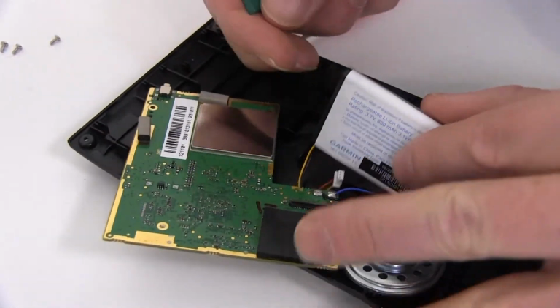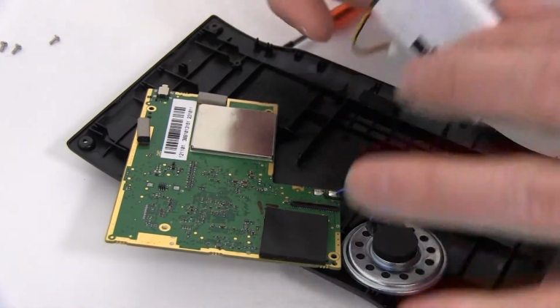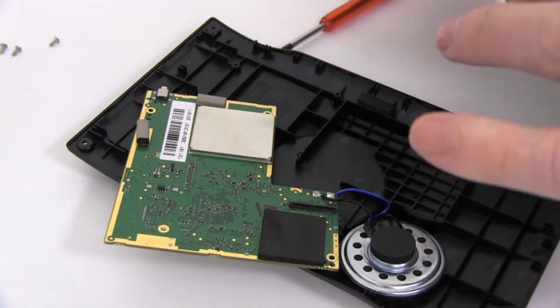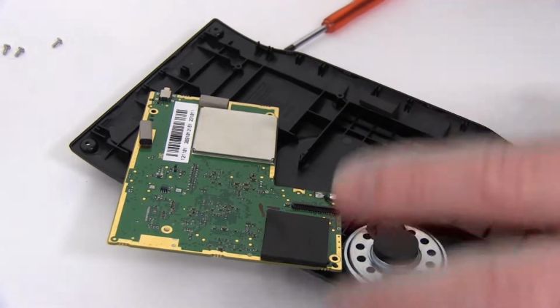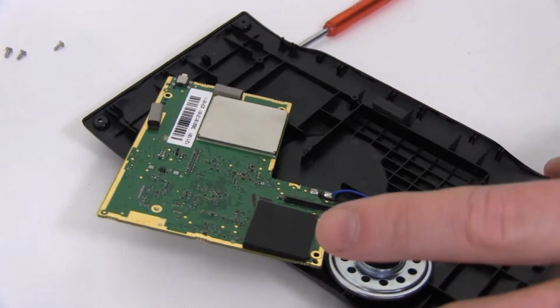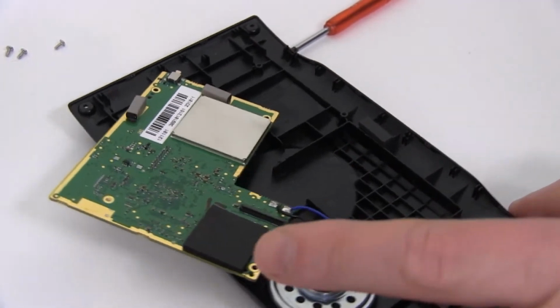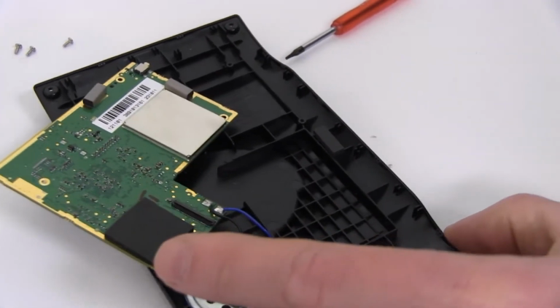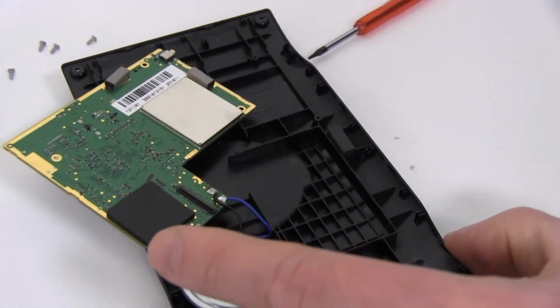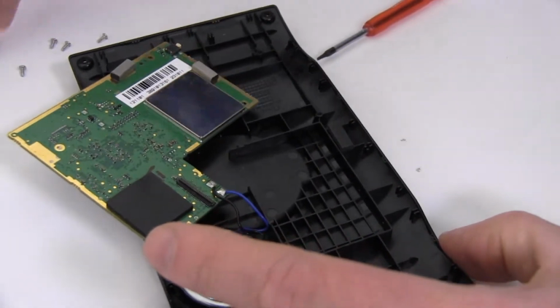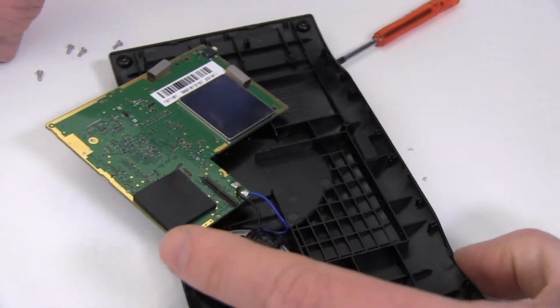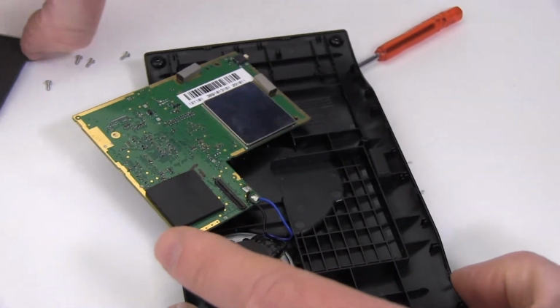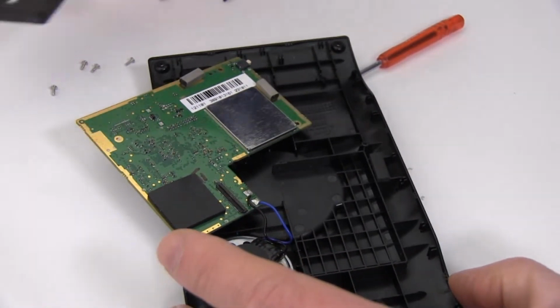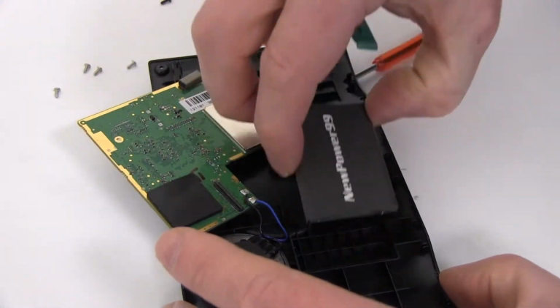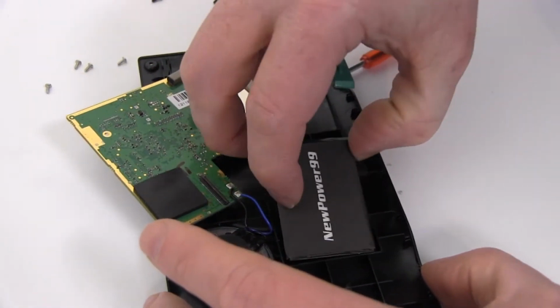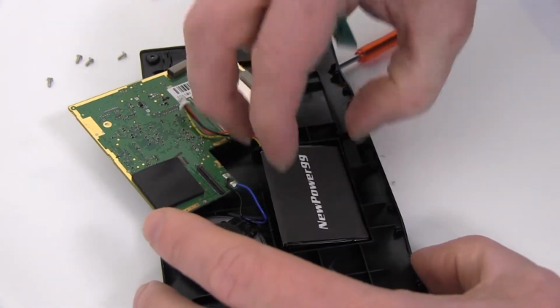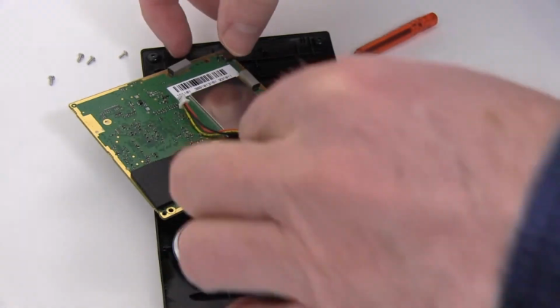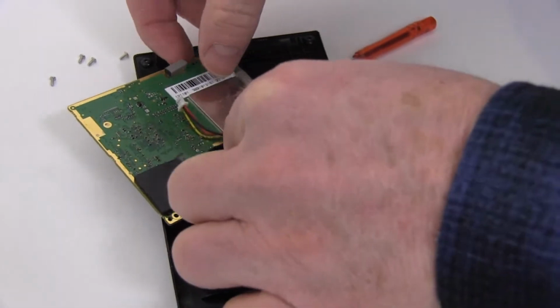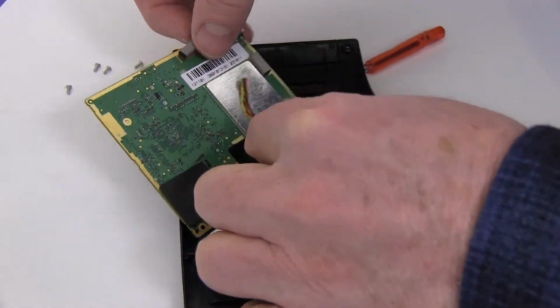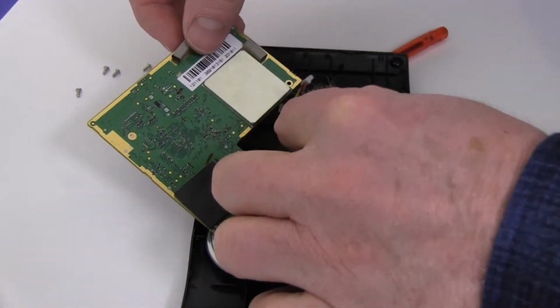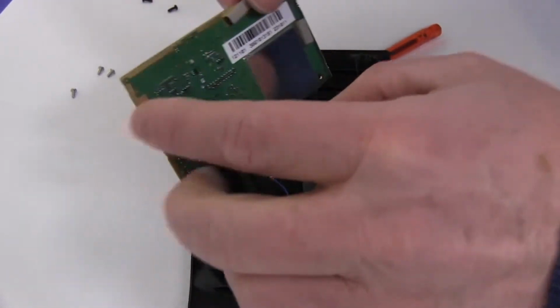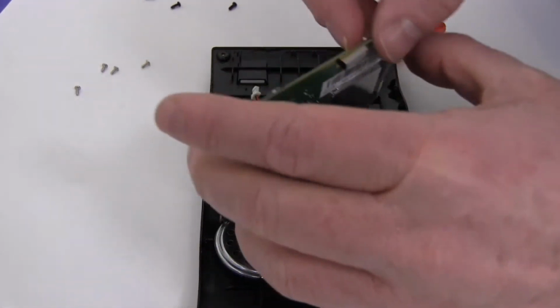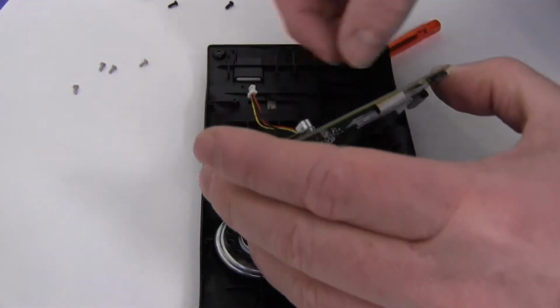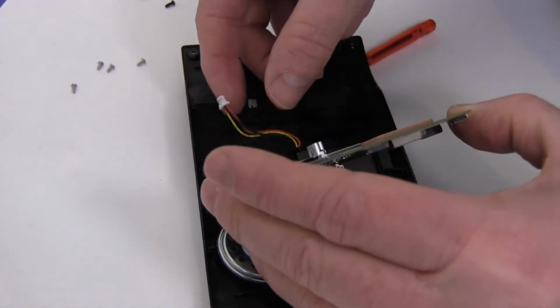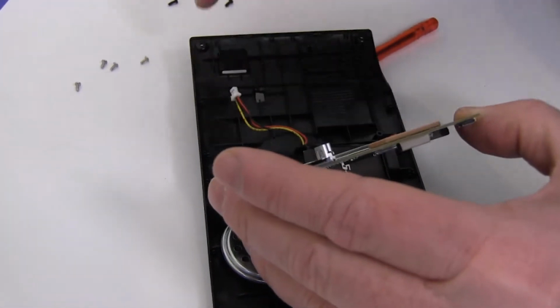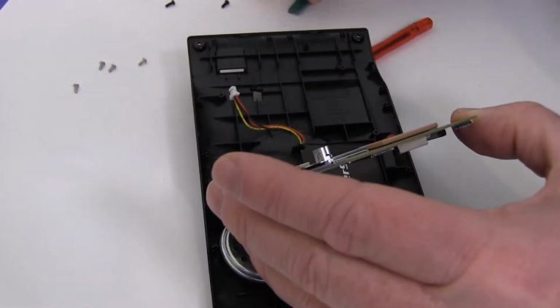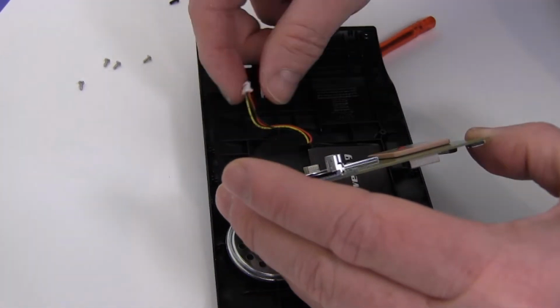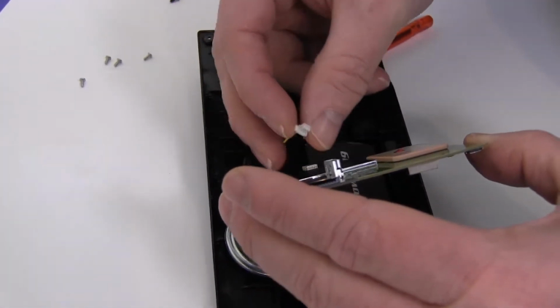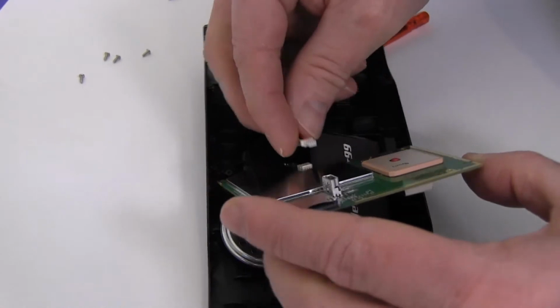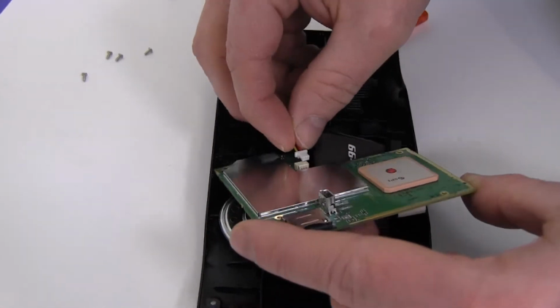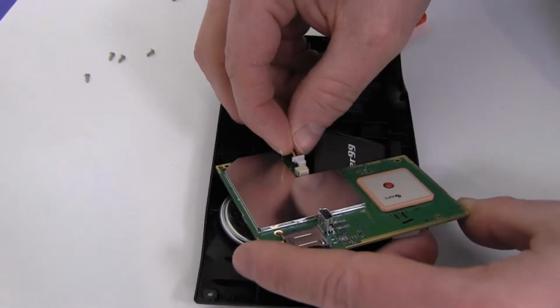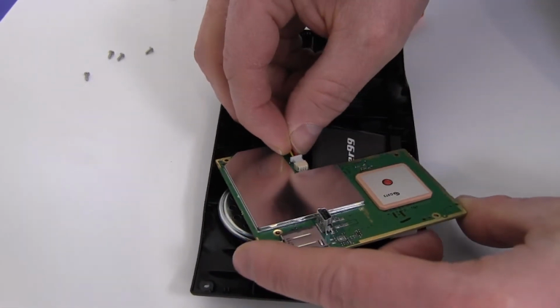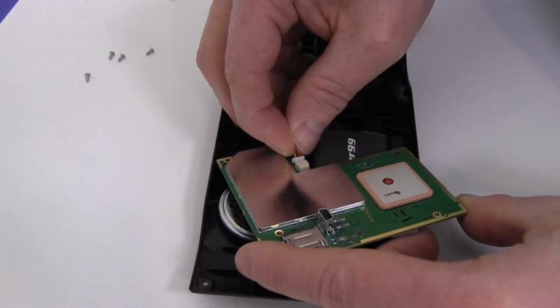Place a new extended life battery from NewPower99.com into the battery compartment. Connect your new battery.